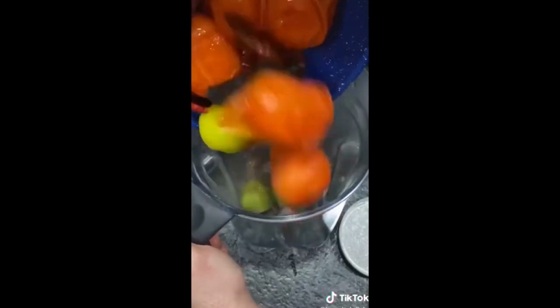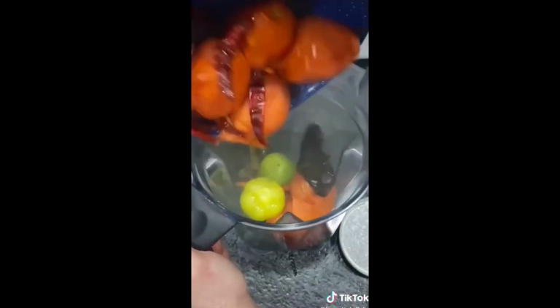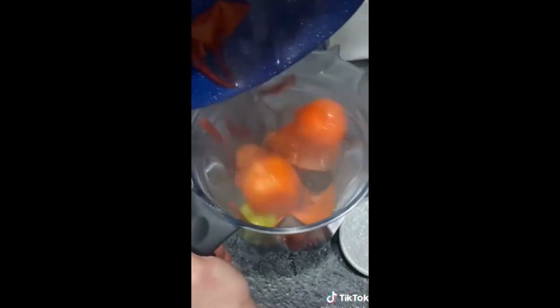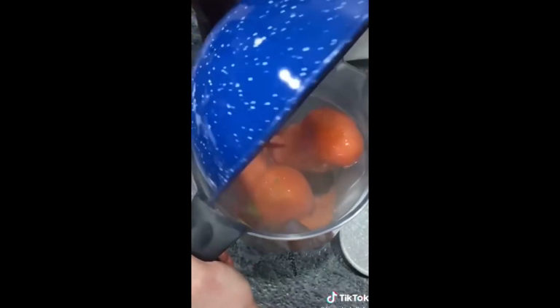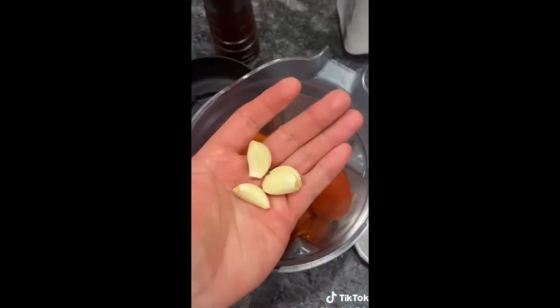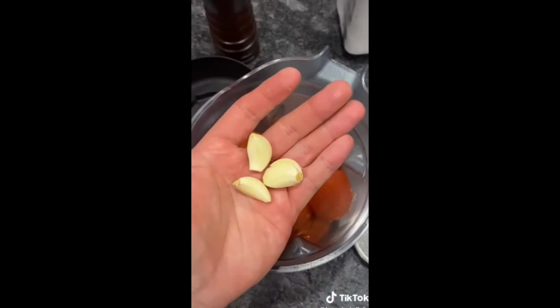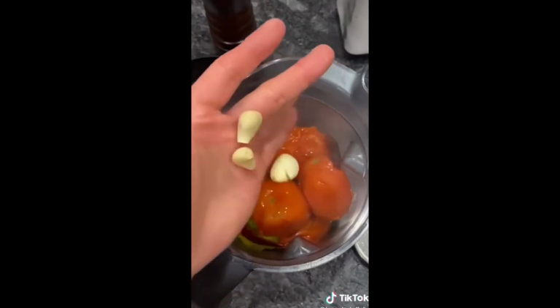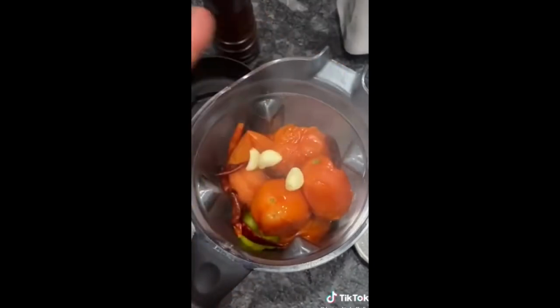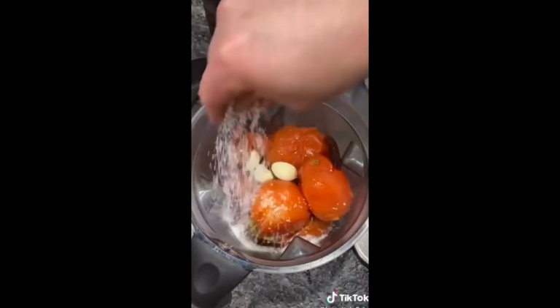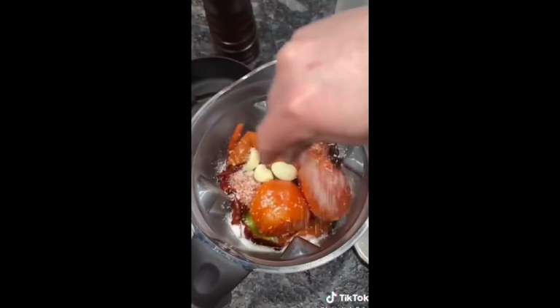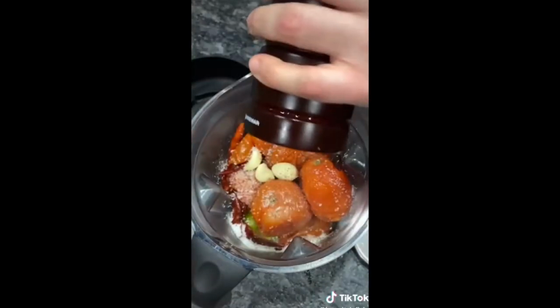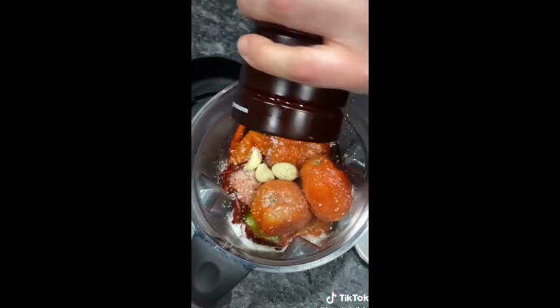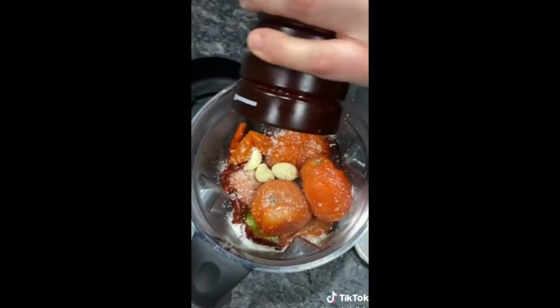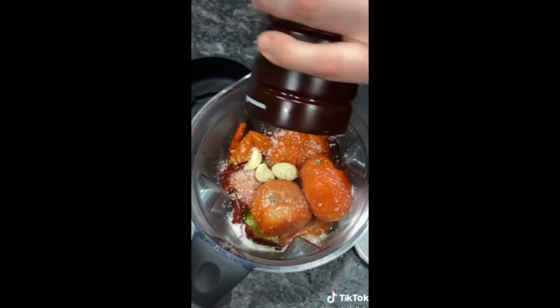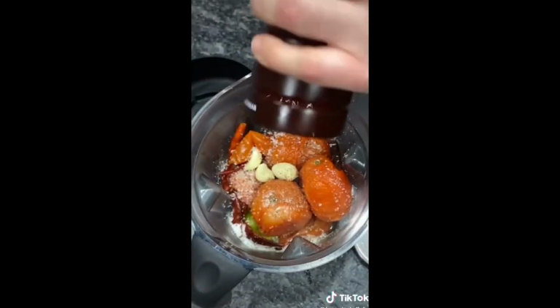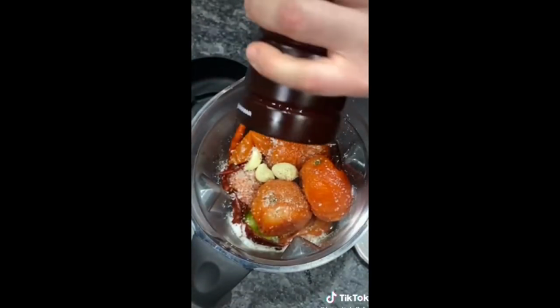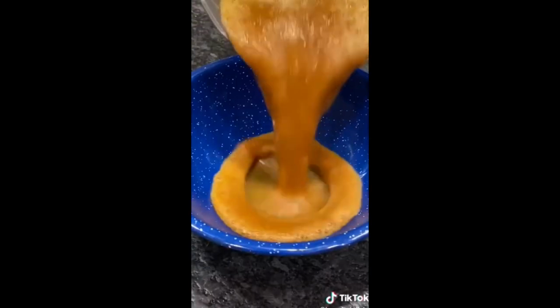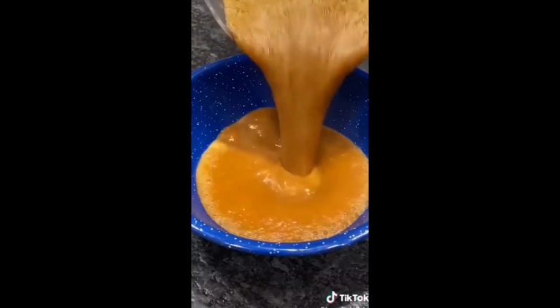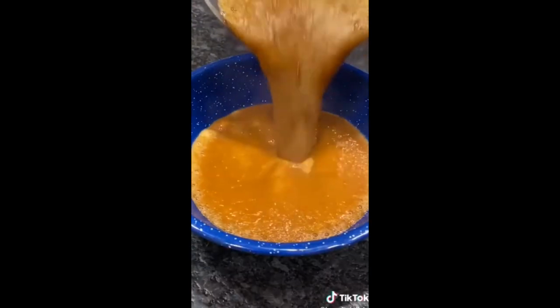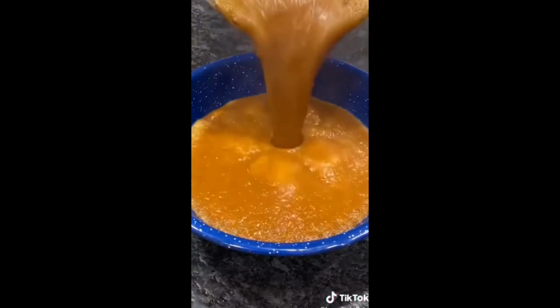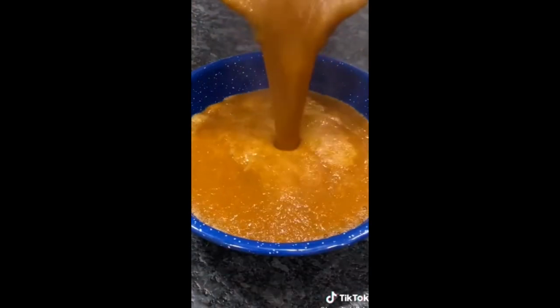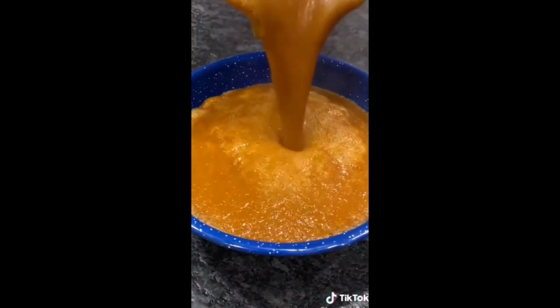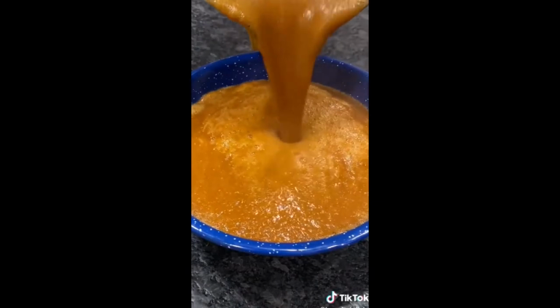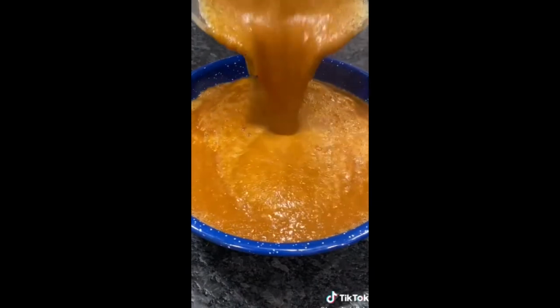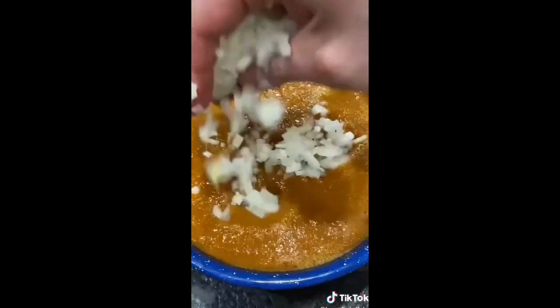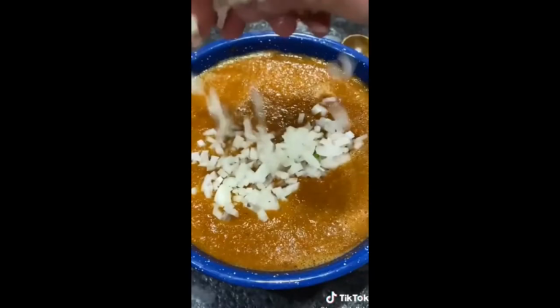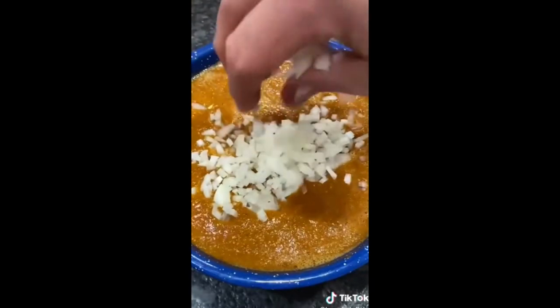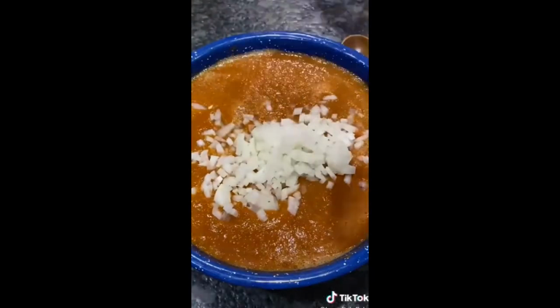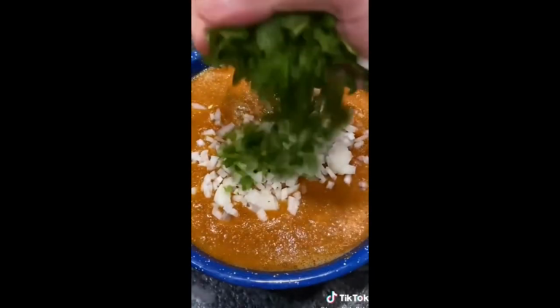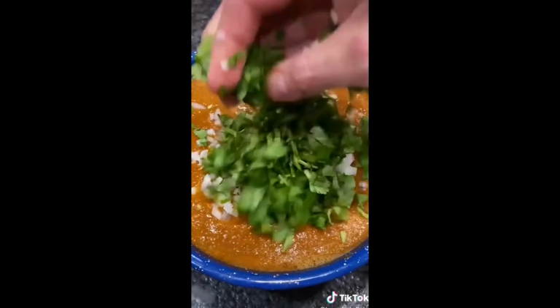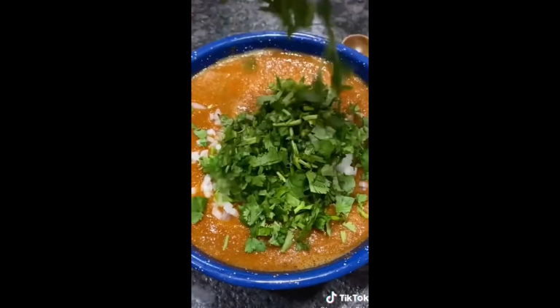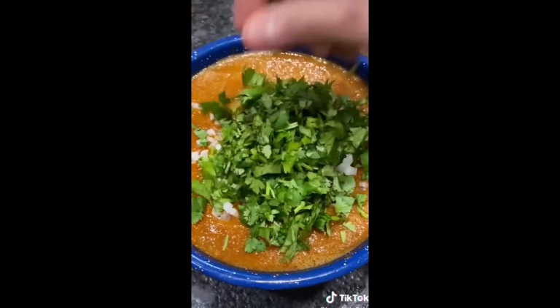Straight into the blender with 3 cloves of garlic, salt, and freshly ground black pepper. The salsa is ready, but it's even better with chopped onion and chopped cilantro.